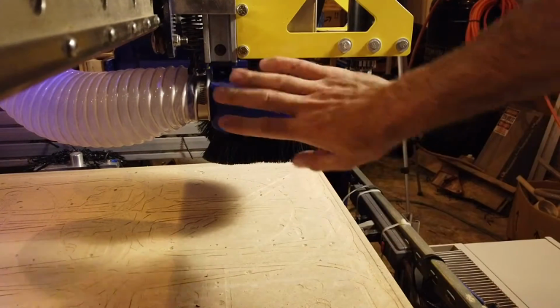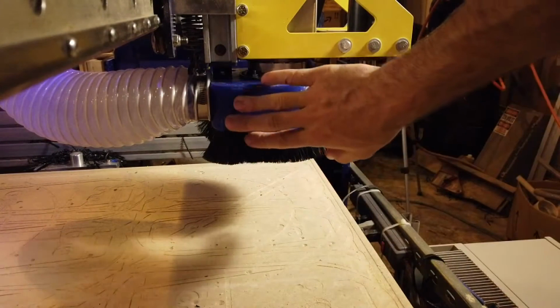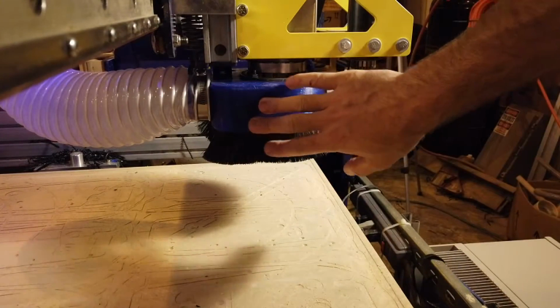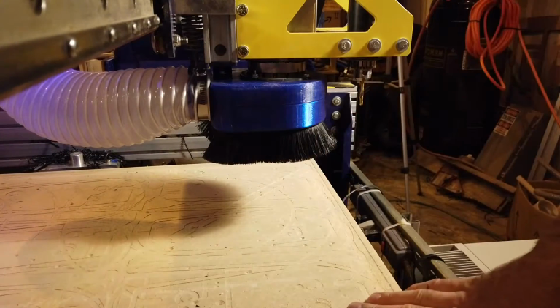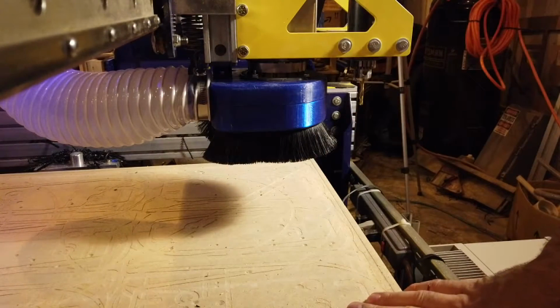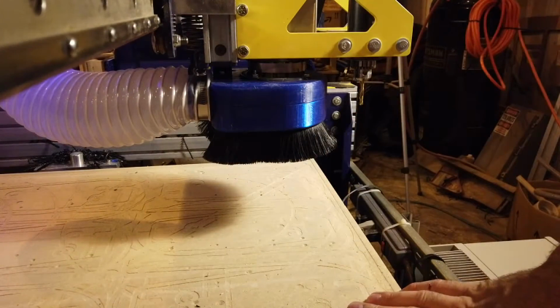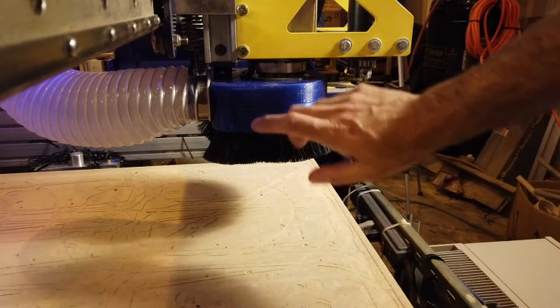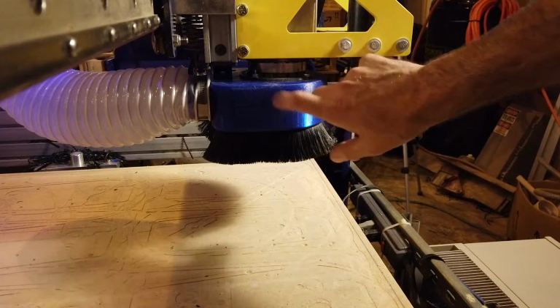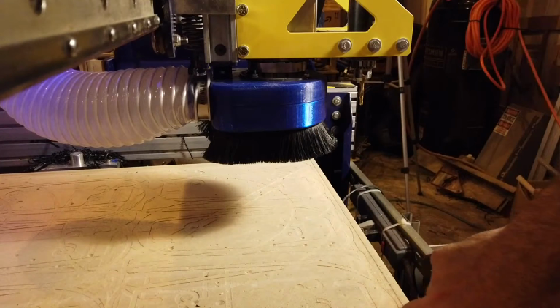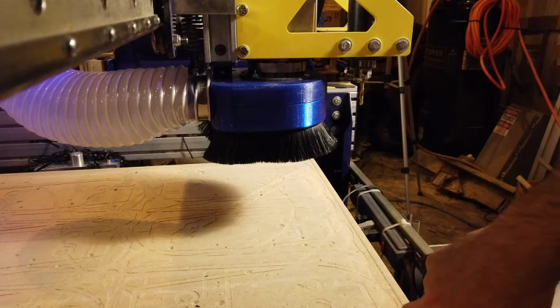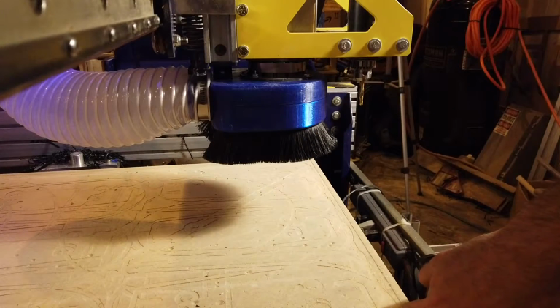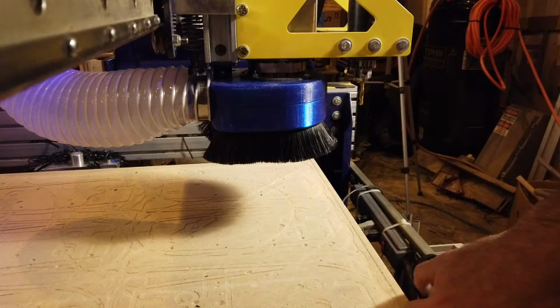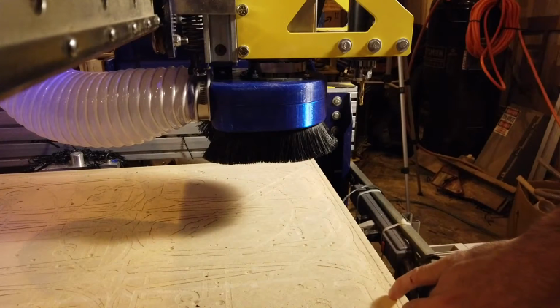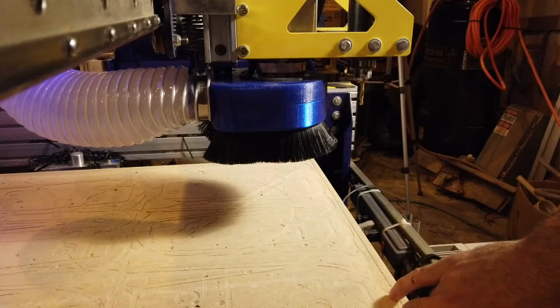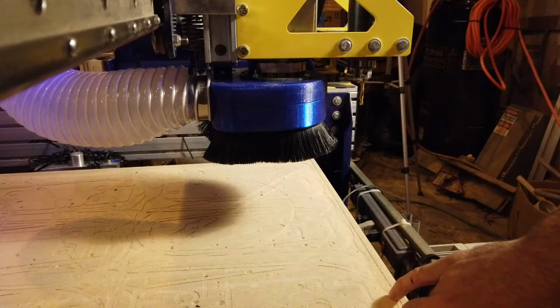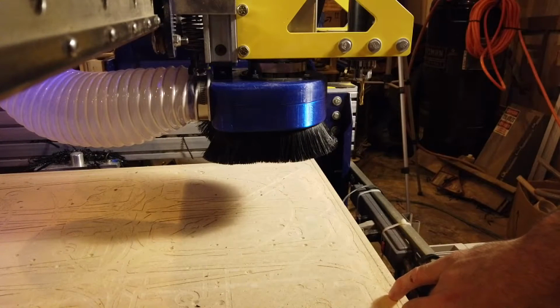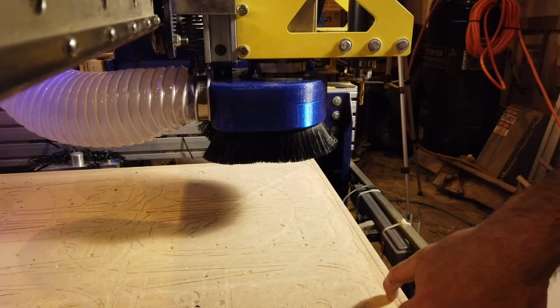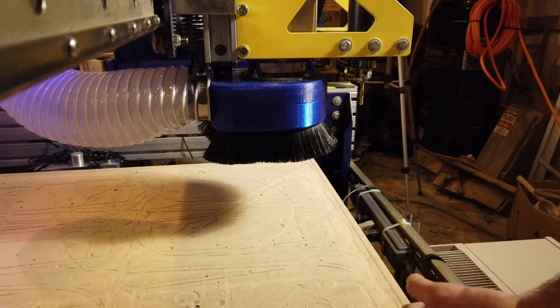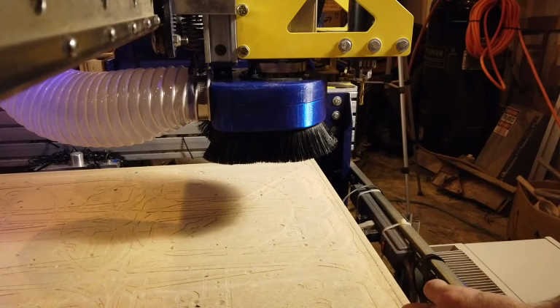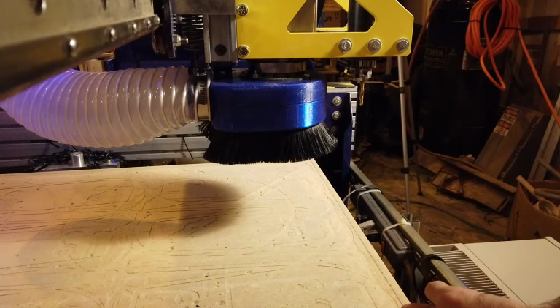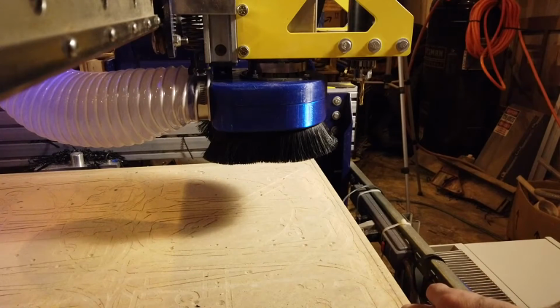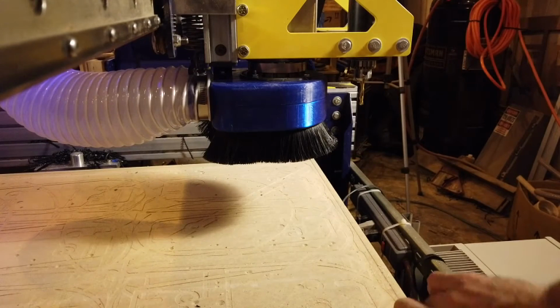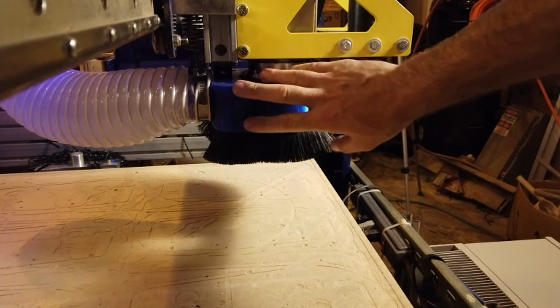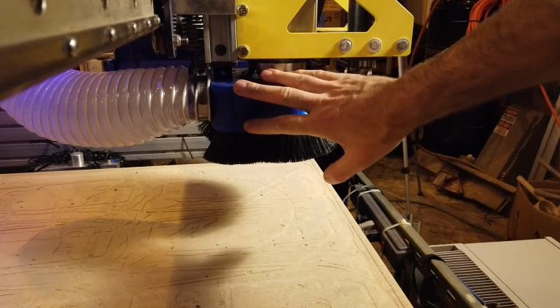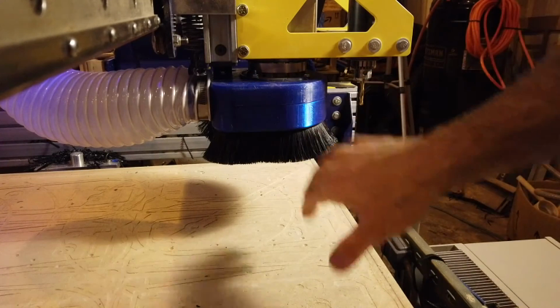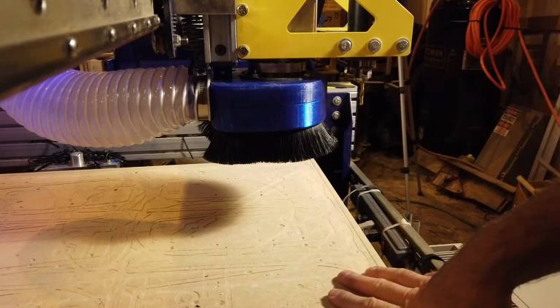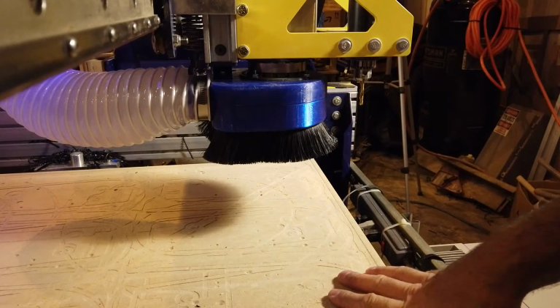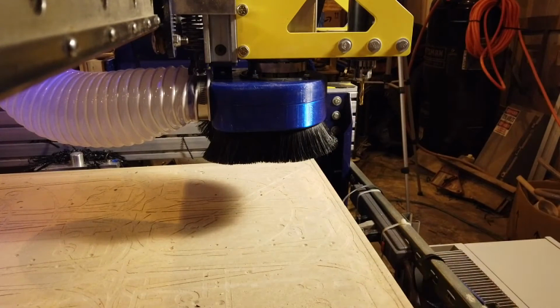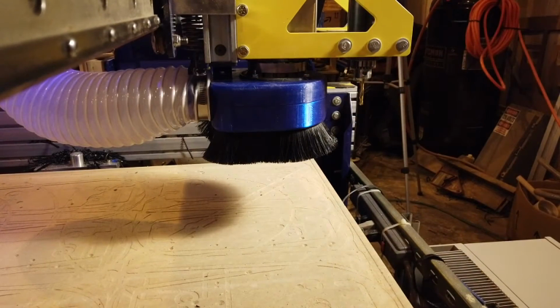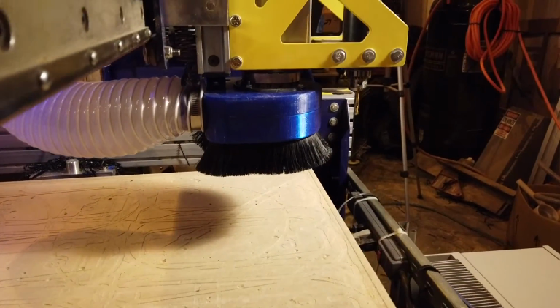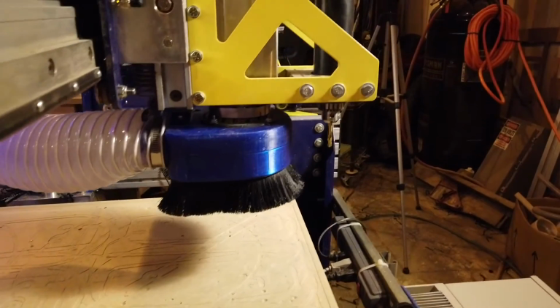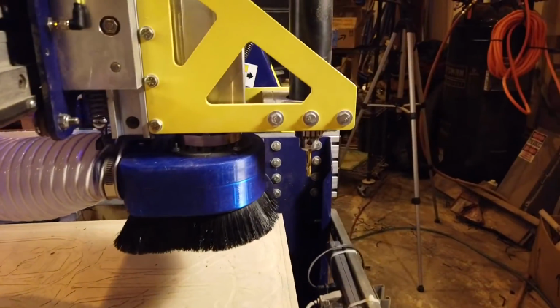This whole thing was printed in co-polyester, so it's very sturdy. It was about — well, many hours of printing — I'll post that up. And anyway, there it is: the new 3D printed dust shoe.